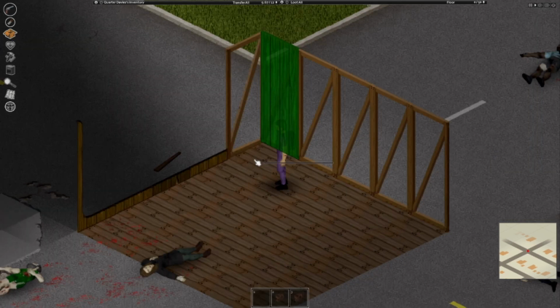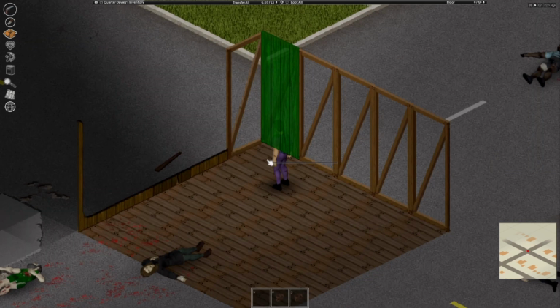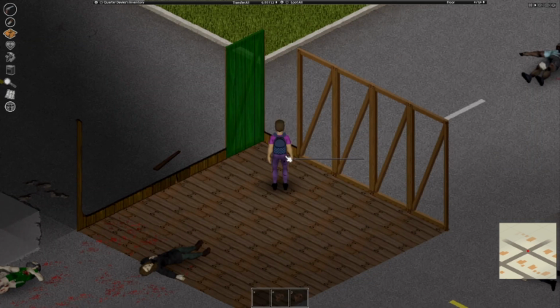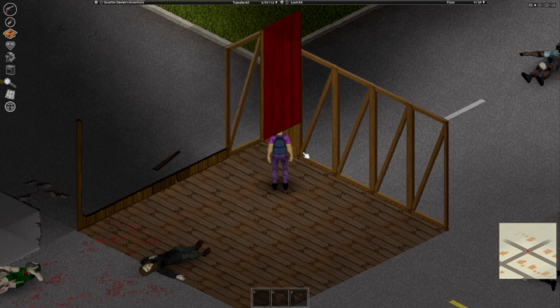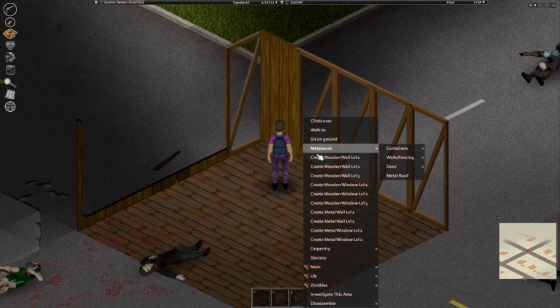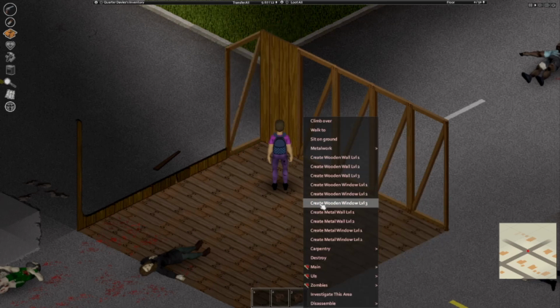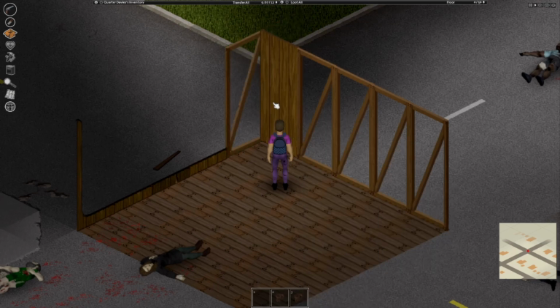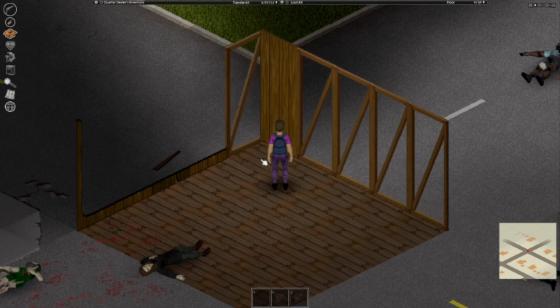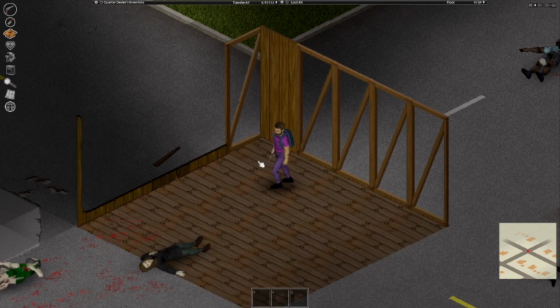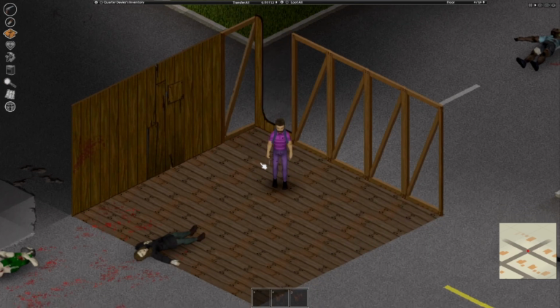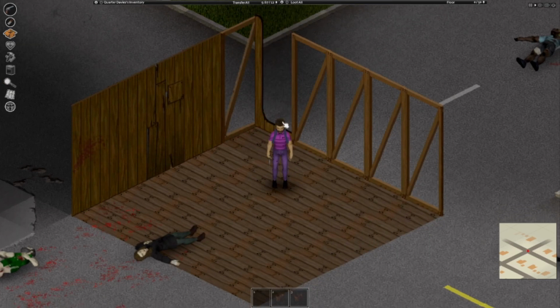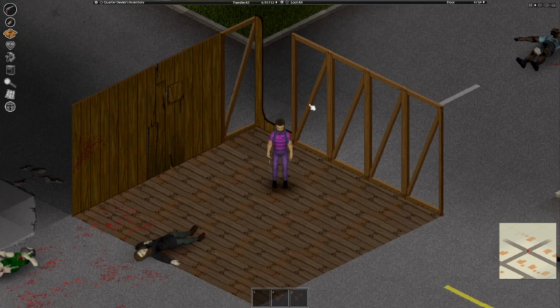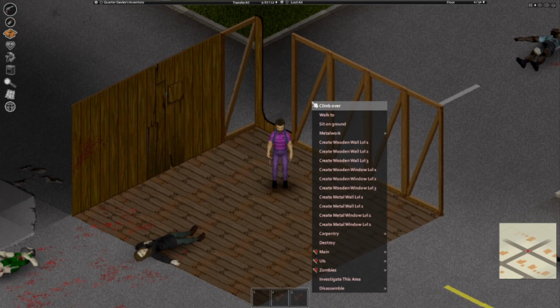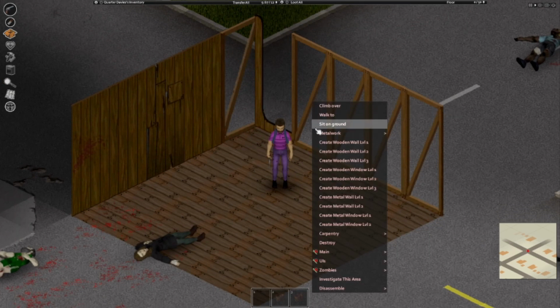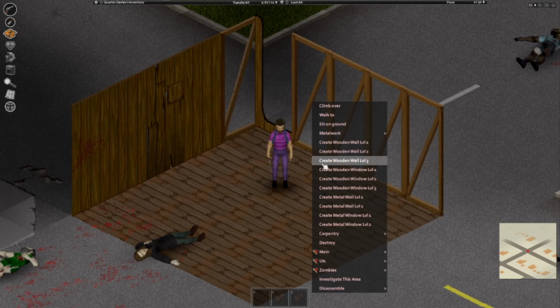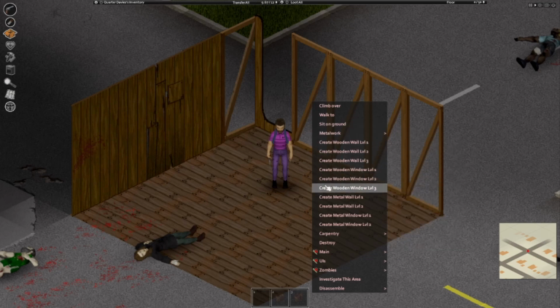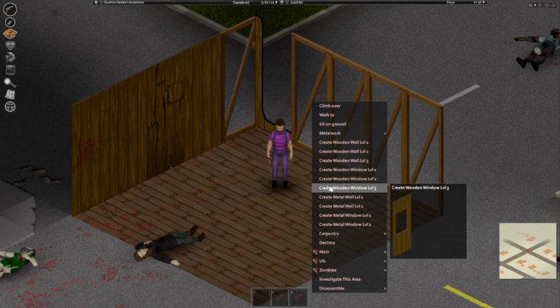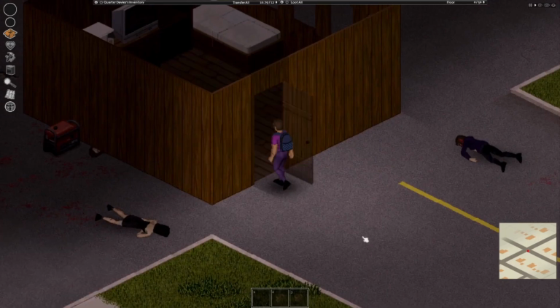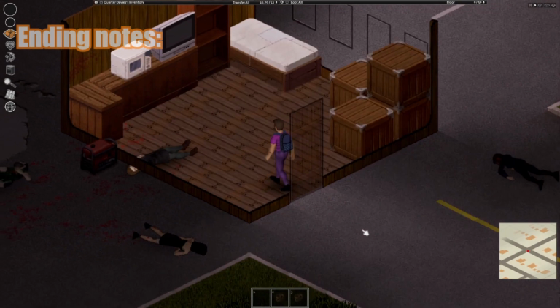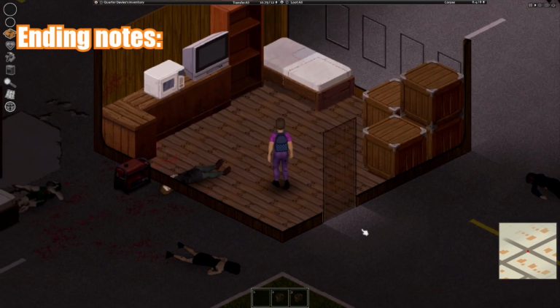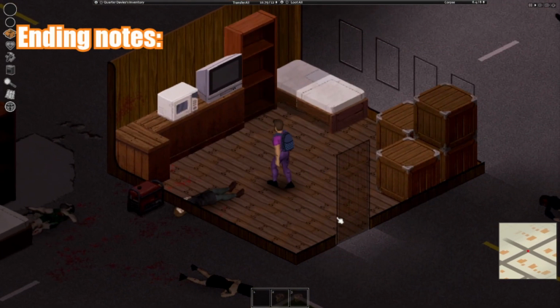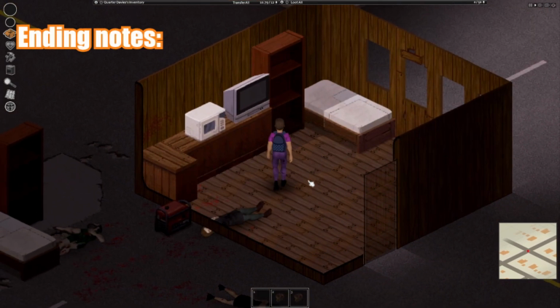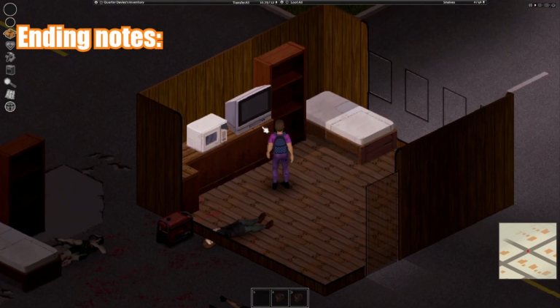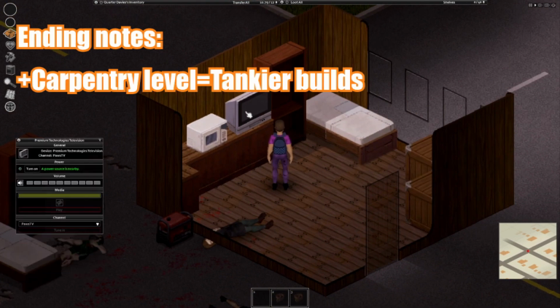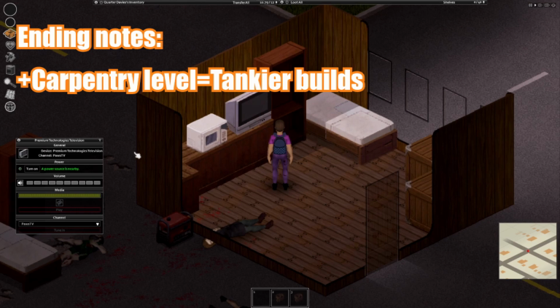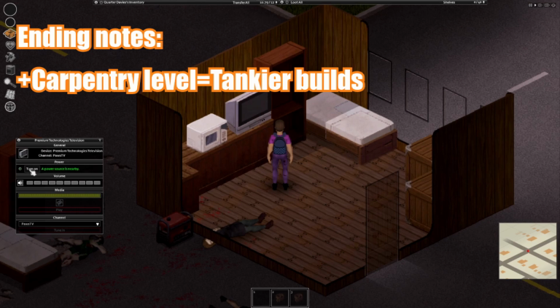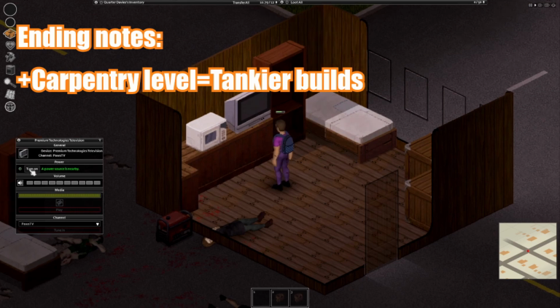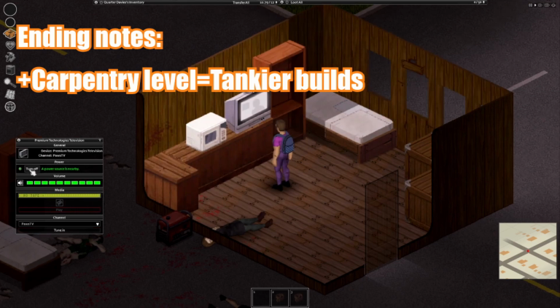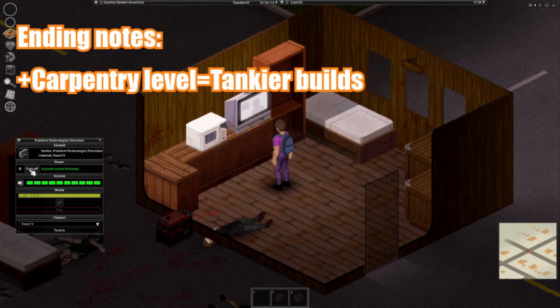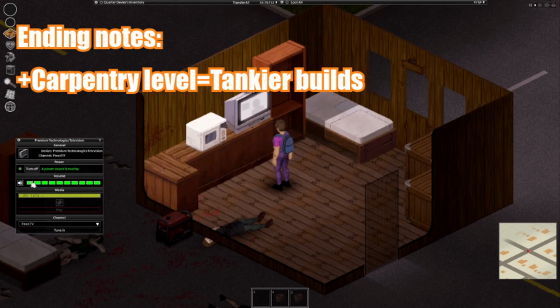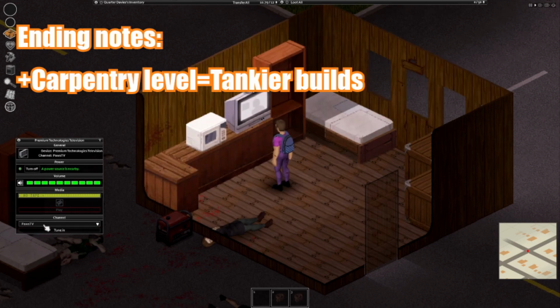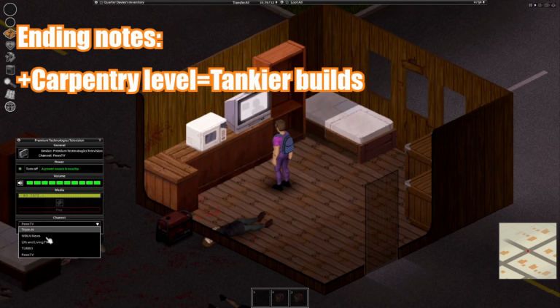Note: if you want to build a level 1 wall and then upgrade it later, you don't have to demolish the entire thing. Just right-click it again and you can upgrade it to the next tier. A few things to add before I end this guide: a higher carpentry level will increase the durability of doors, walls, and log walls you create.